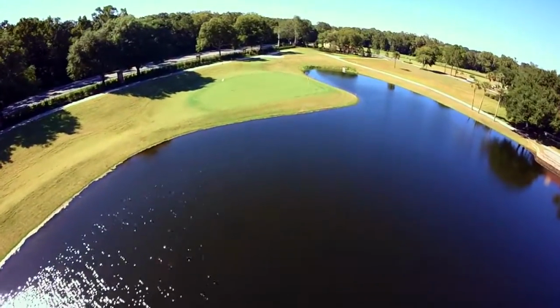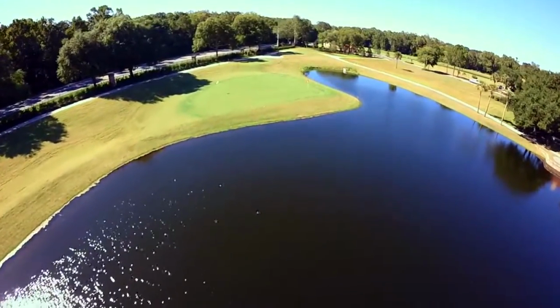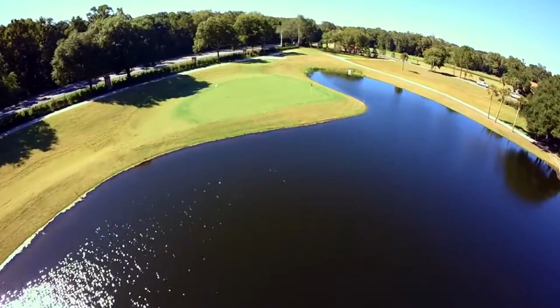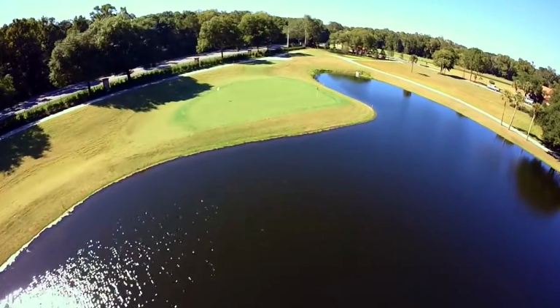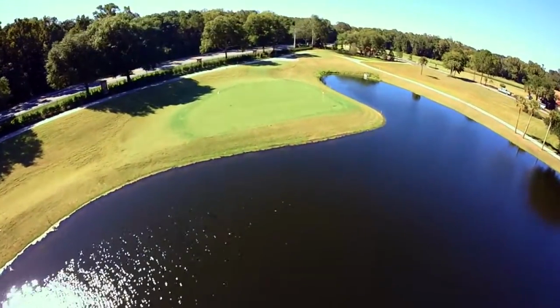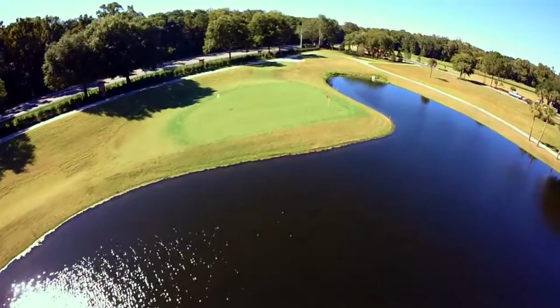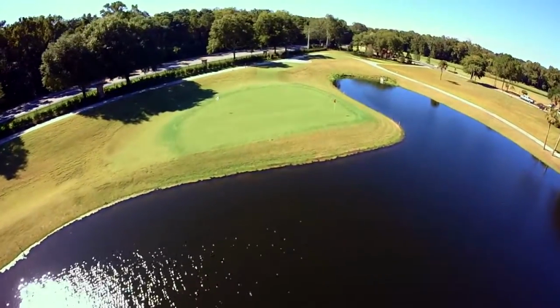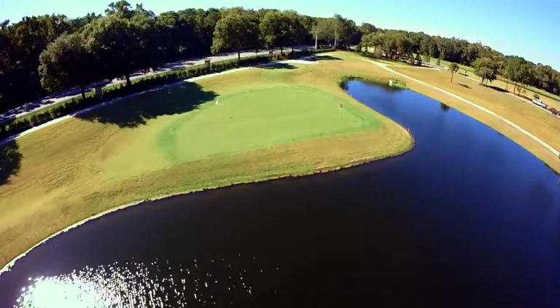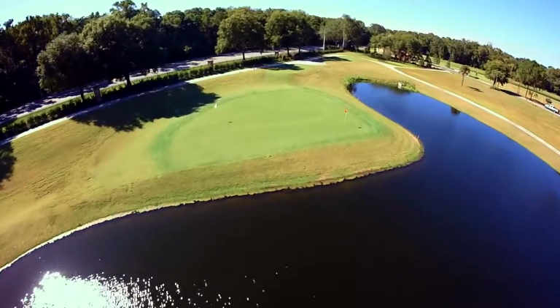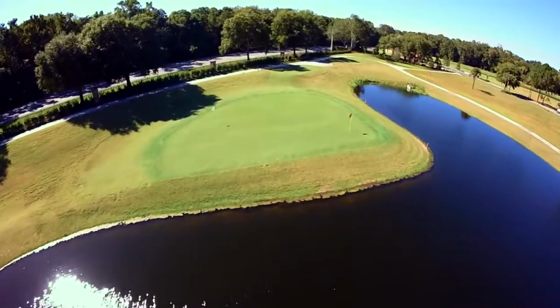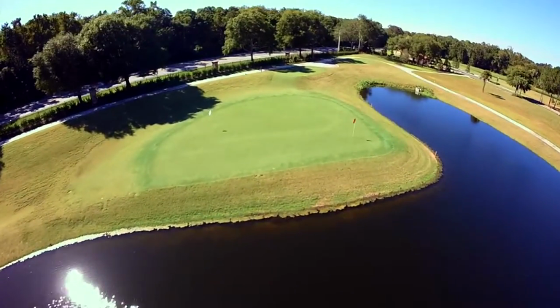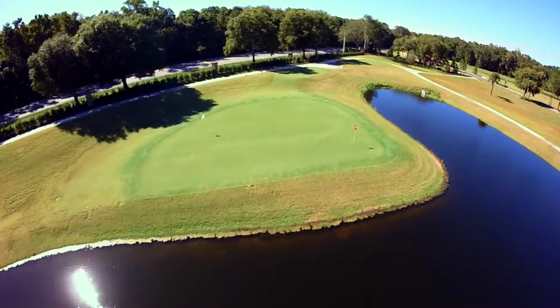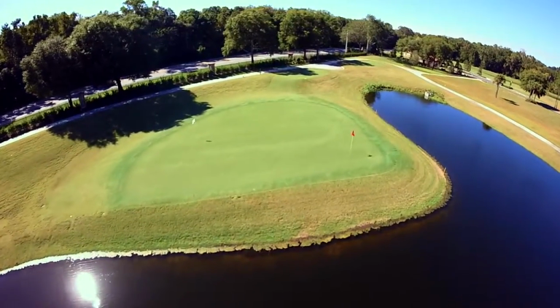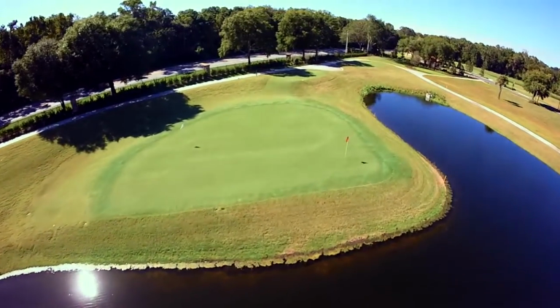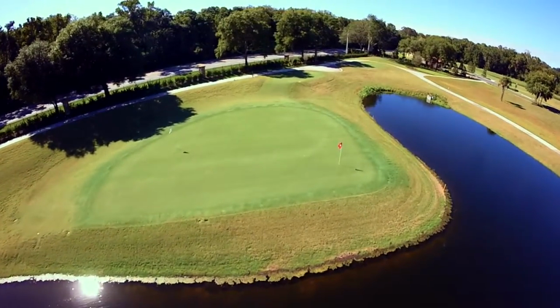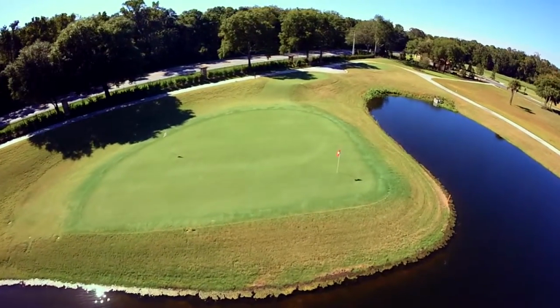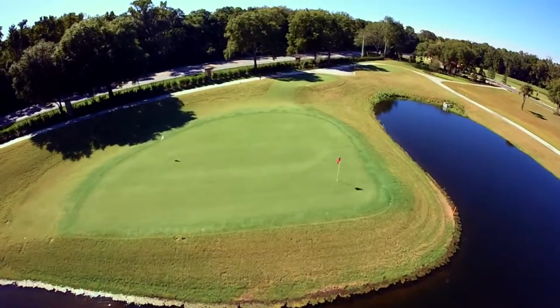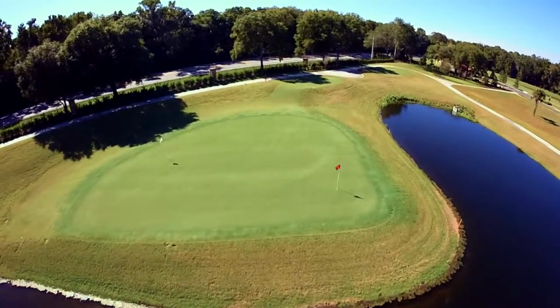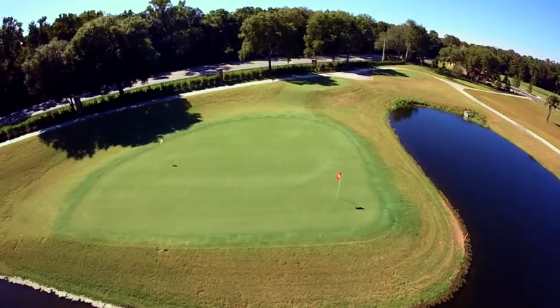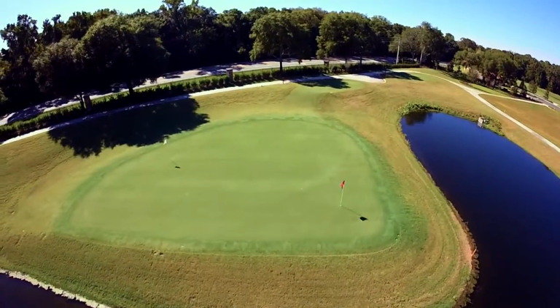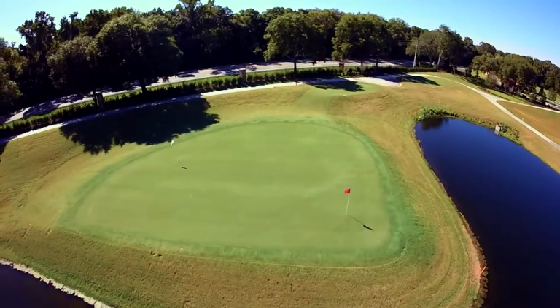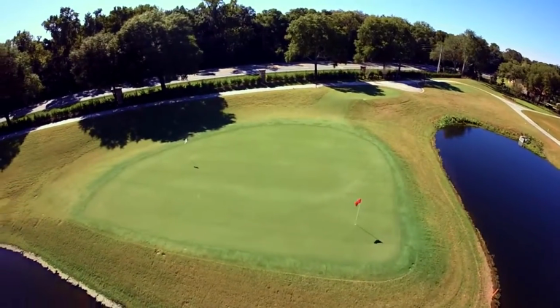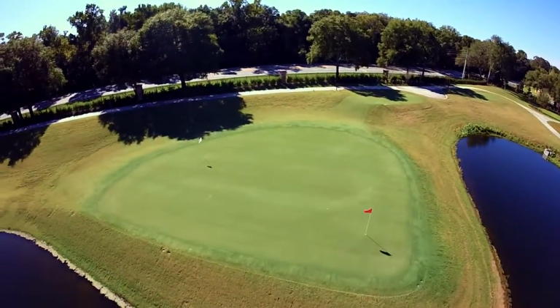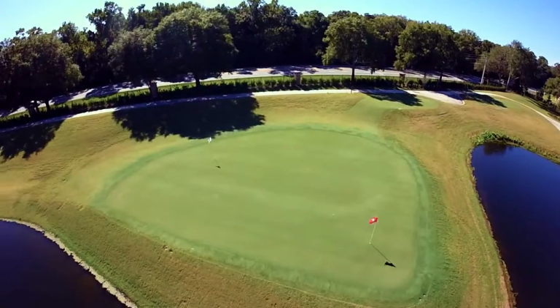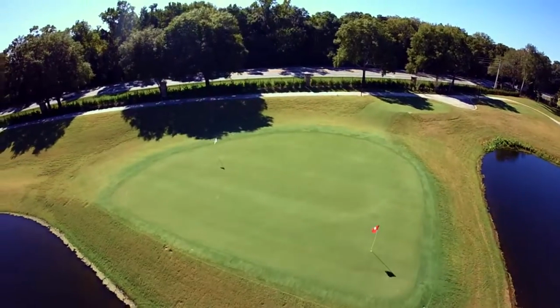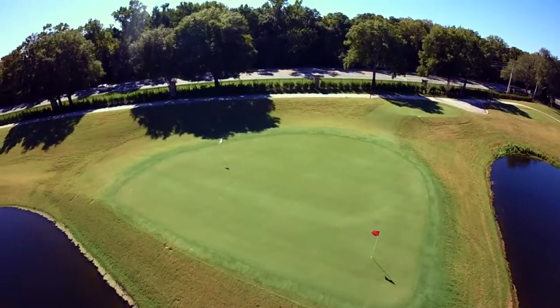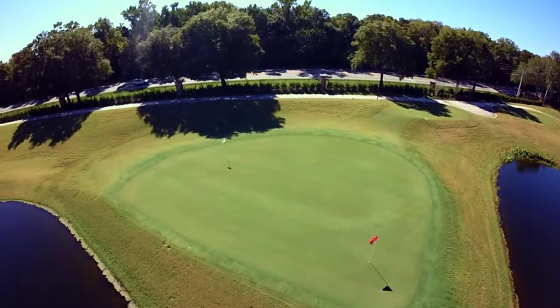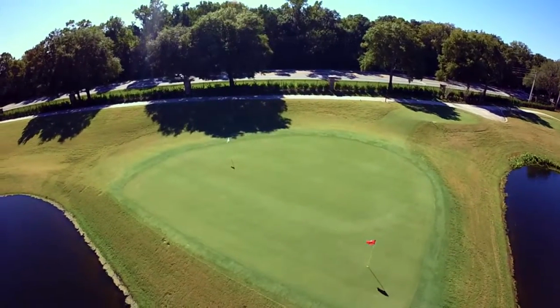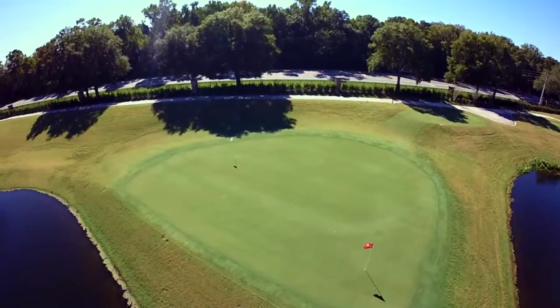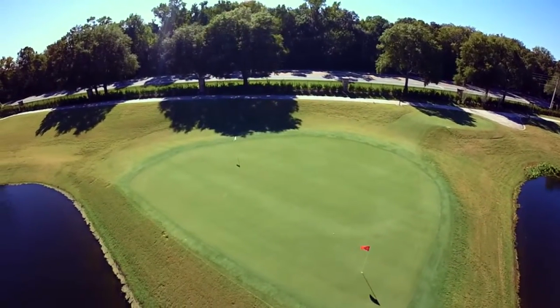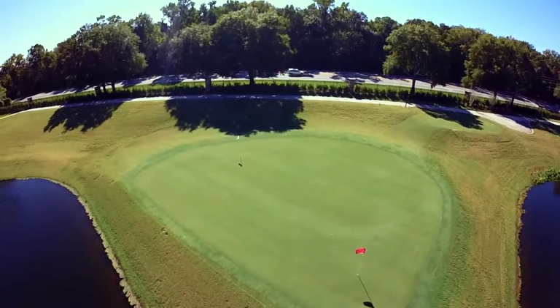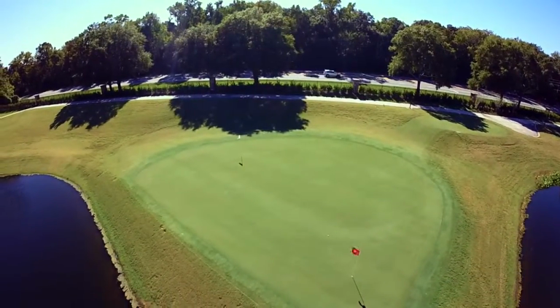Taking too much club will once again leave a downhill putt back toward water that tends to be quite quick. Go longer than the fringe of the green and some tricky rough means you have a fast downhill chip that you may struggle to control.